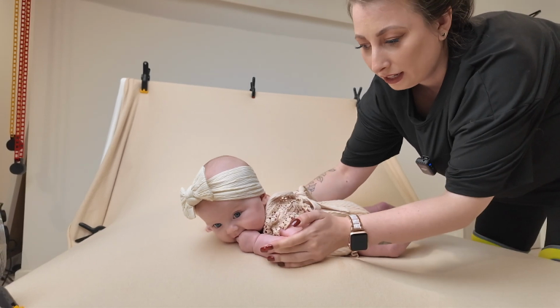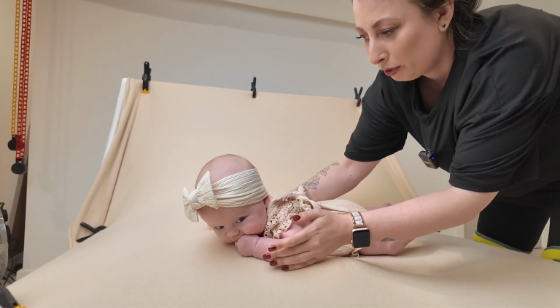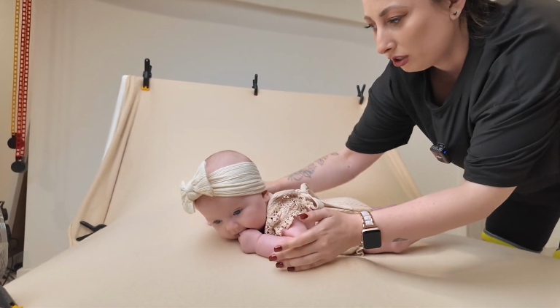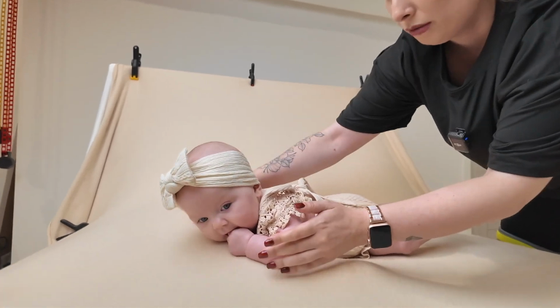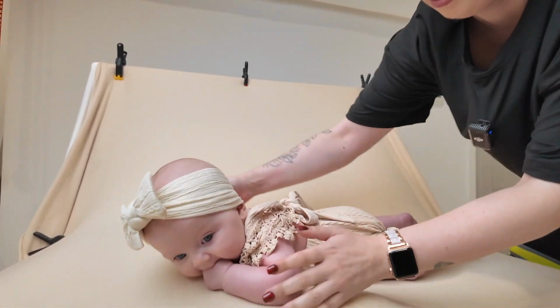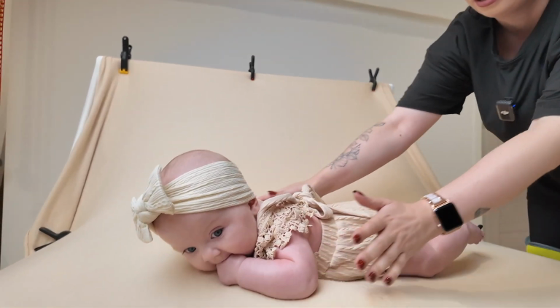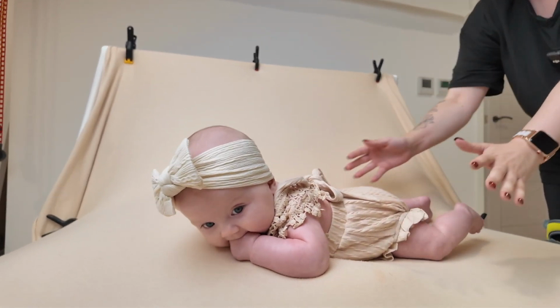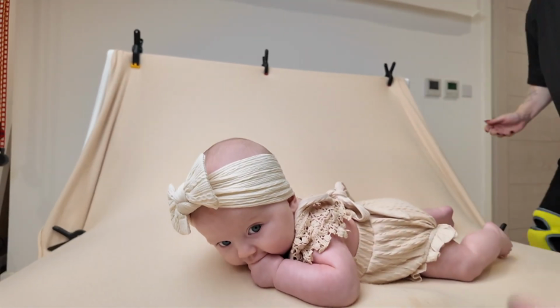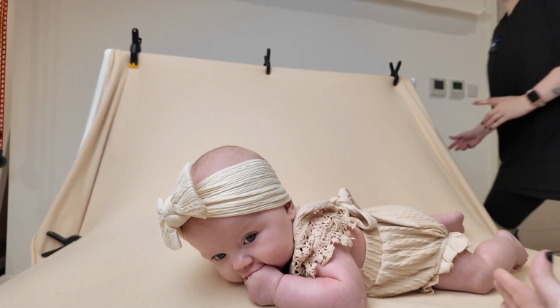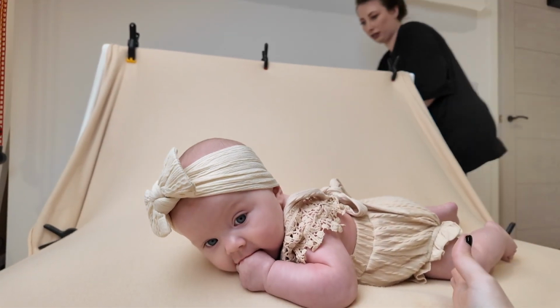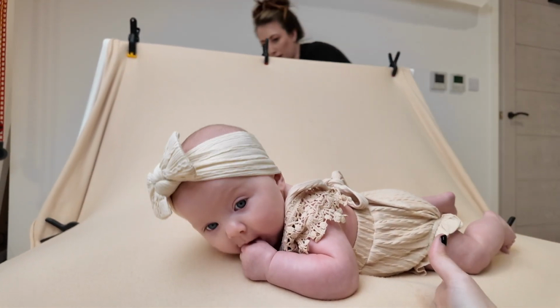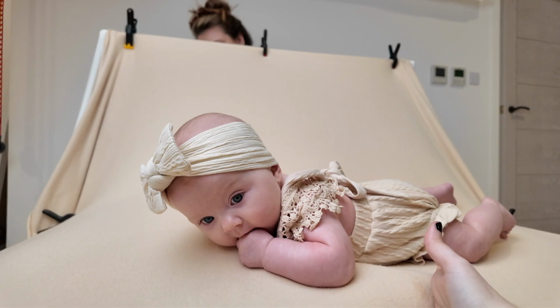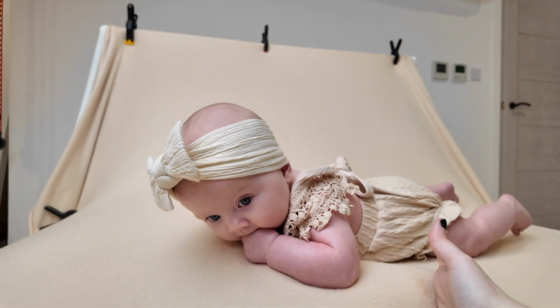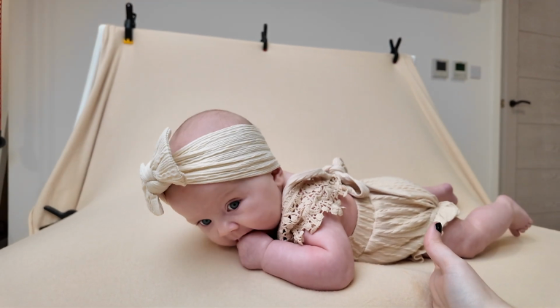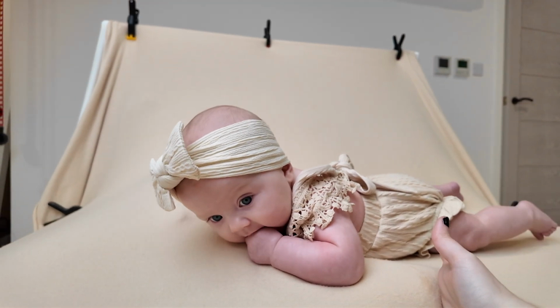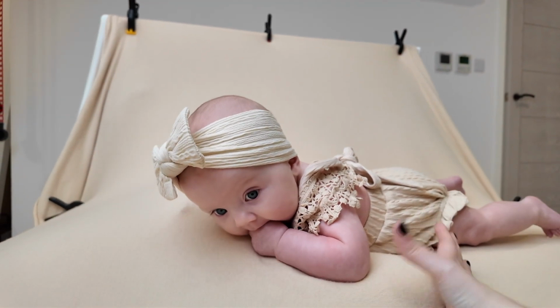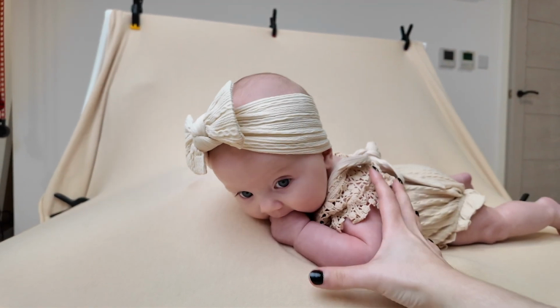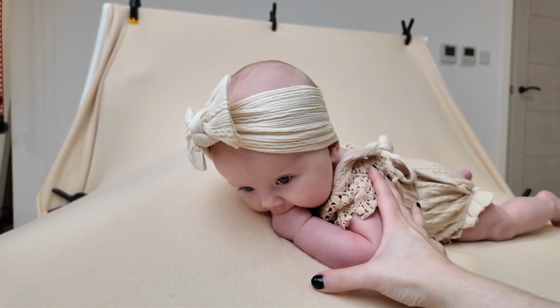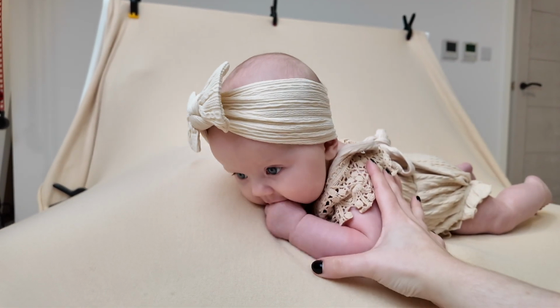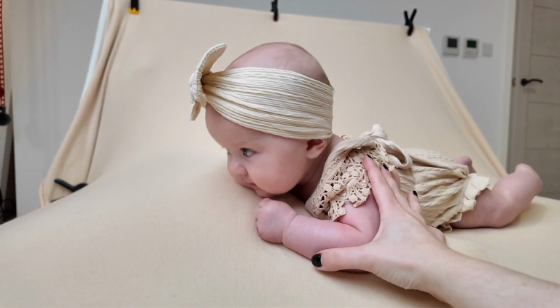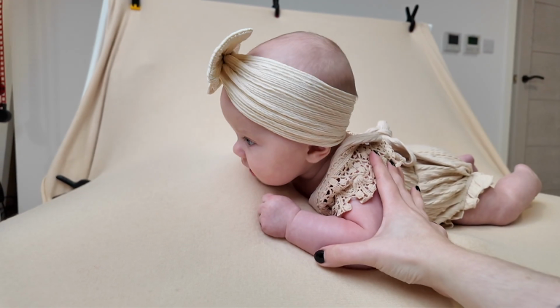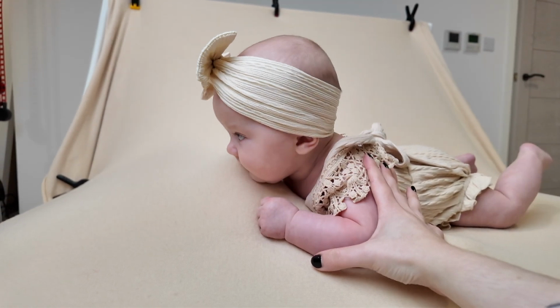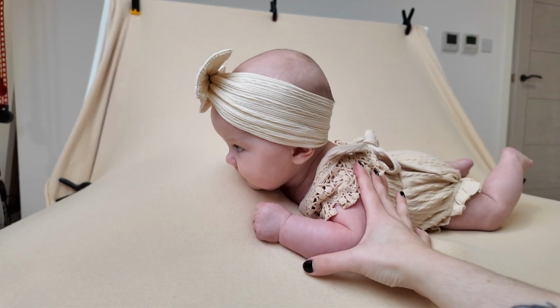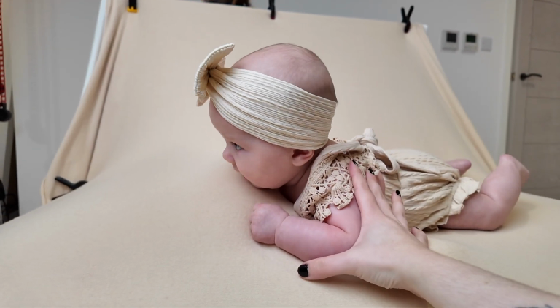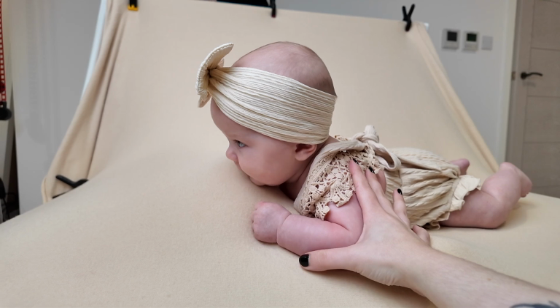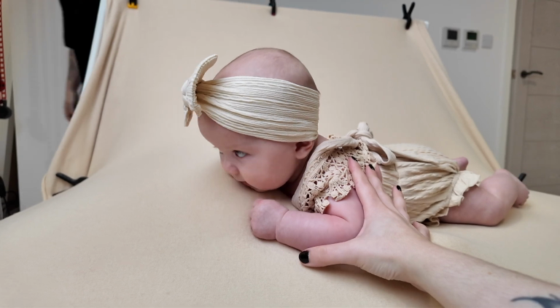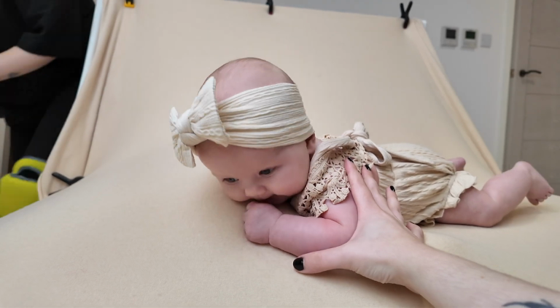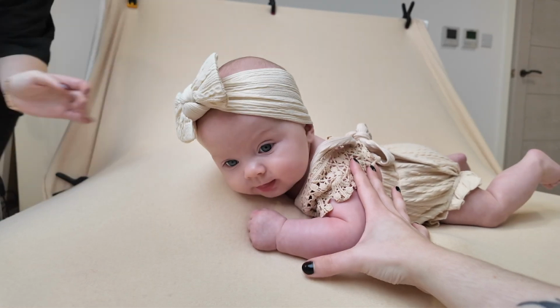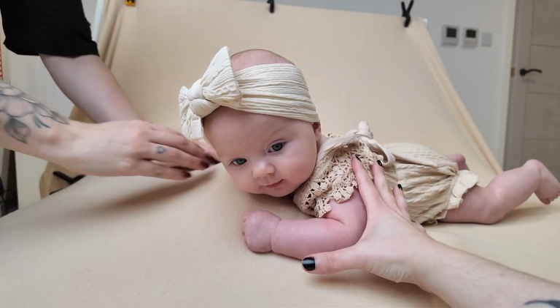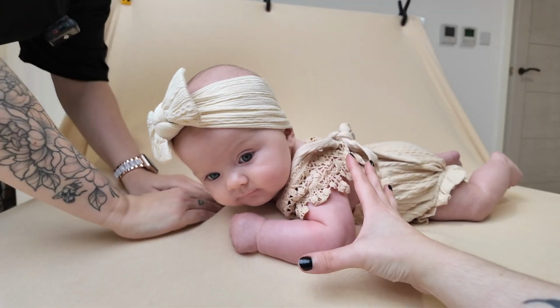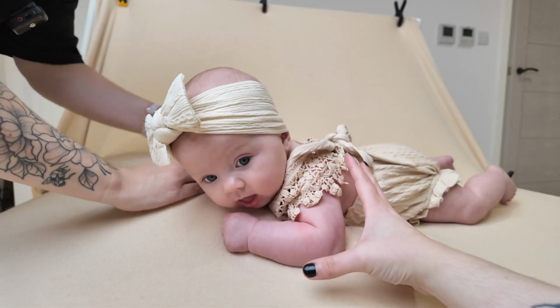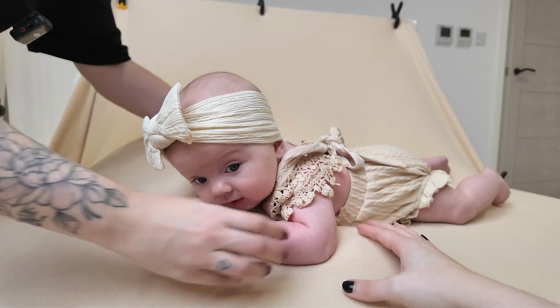I'm going to put another stuffer underneath her to bring it up a bit. That's a little bit too much — squish it down a bit.